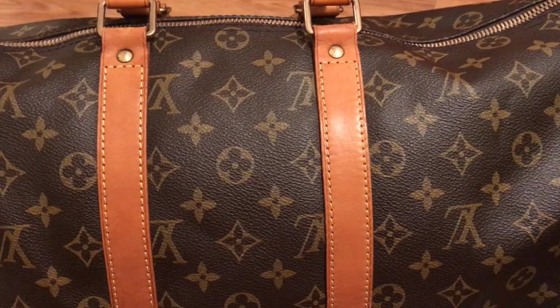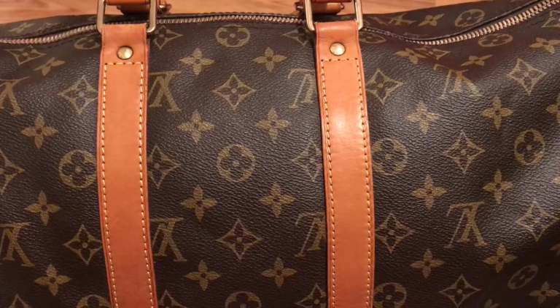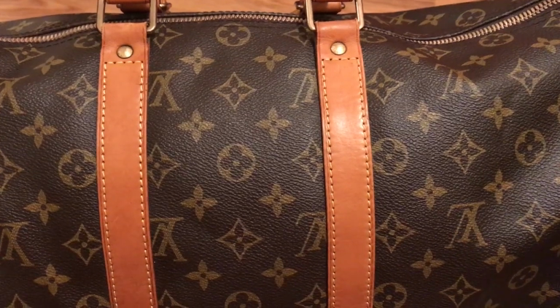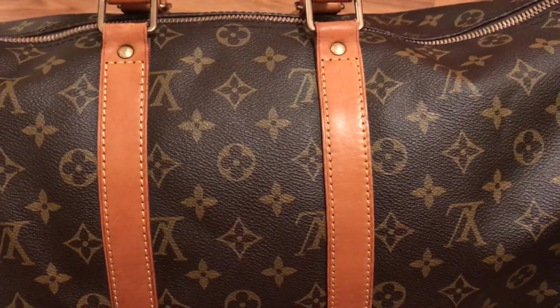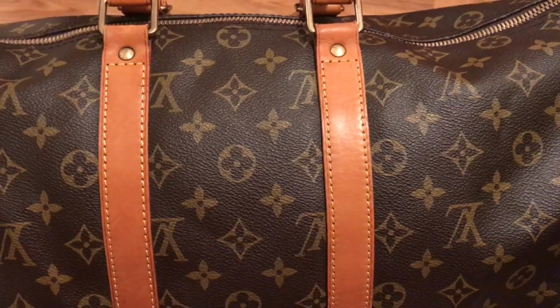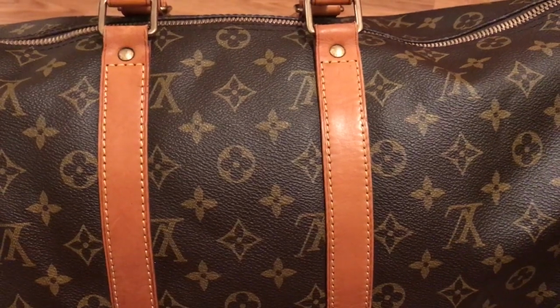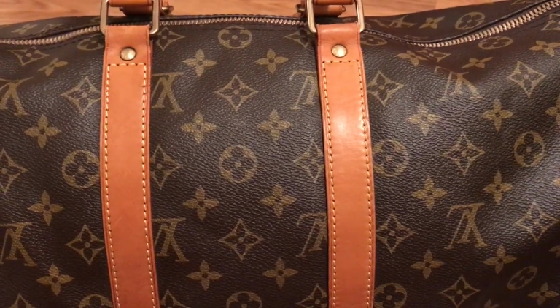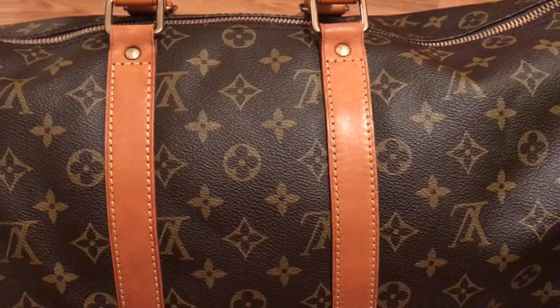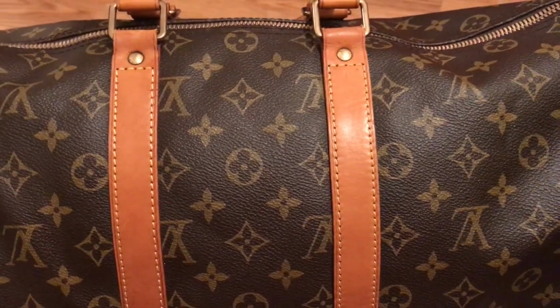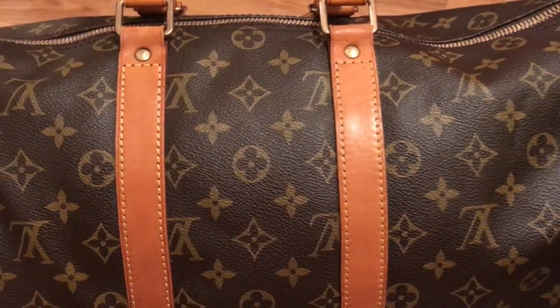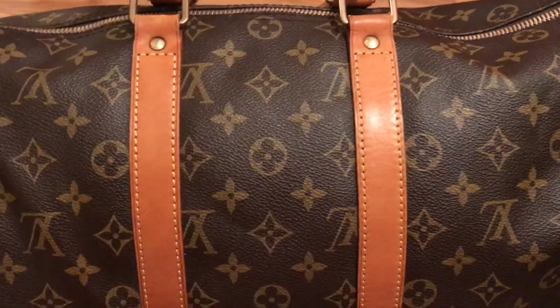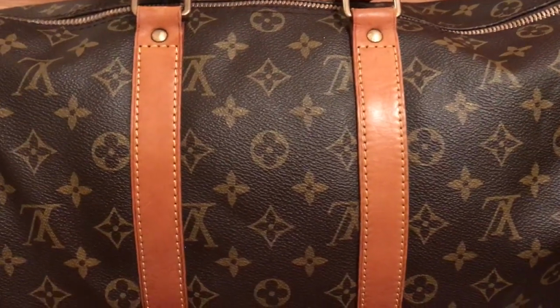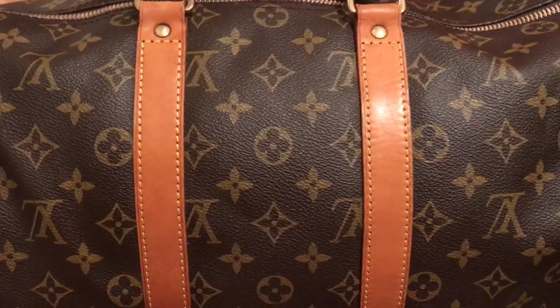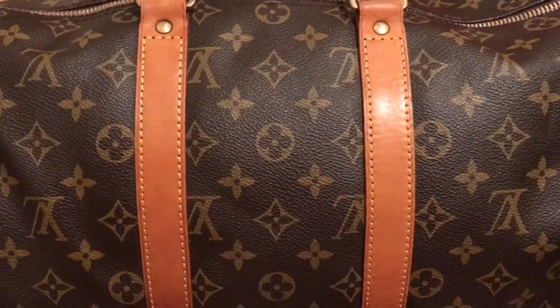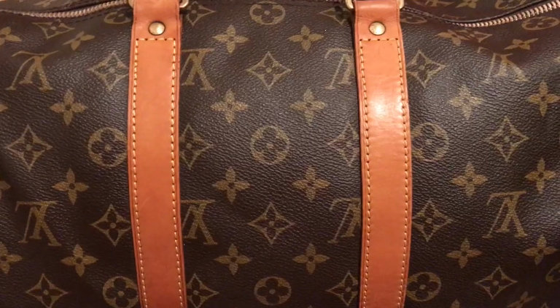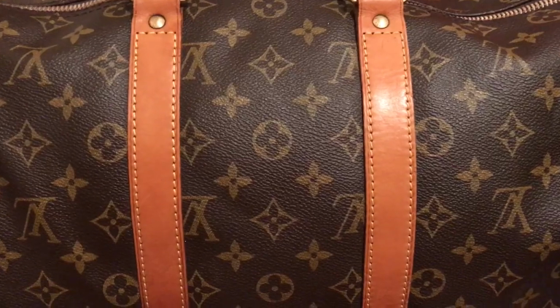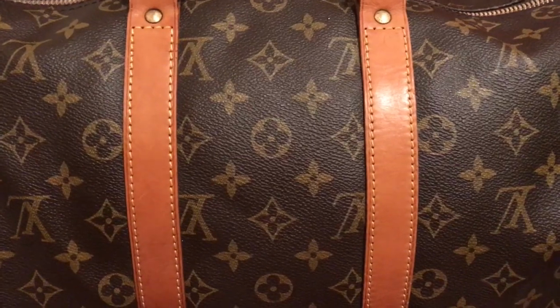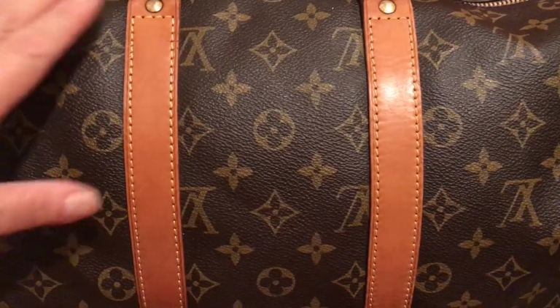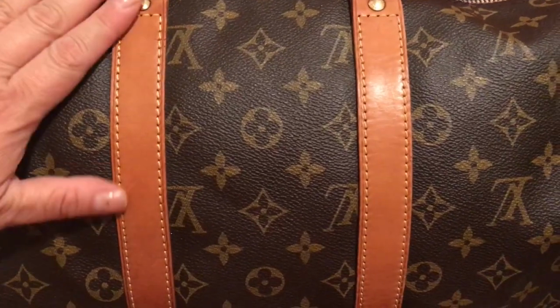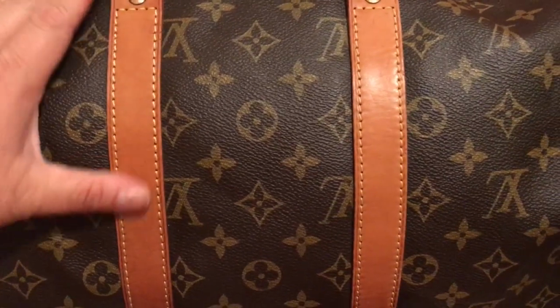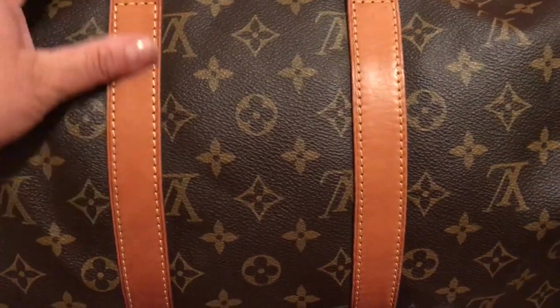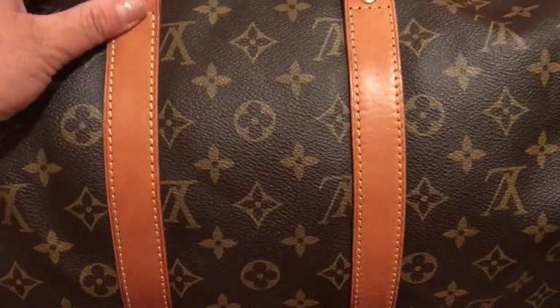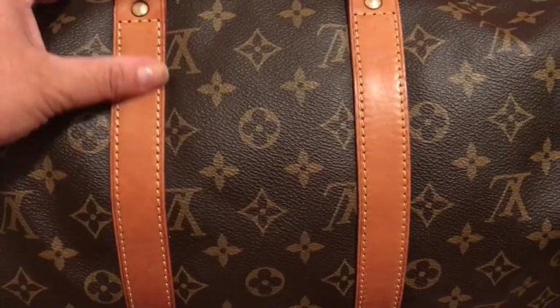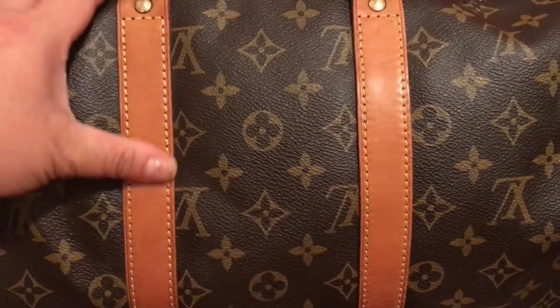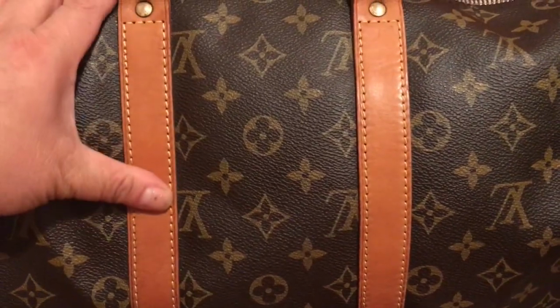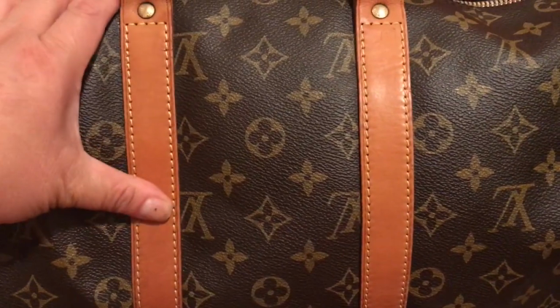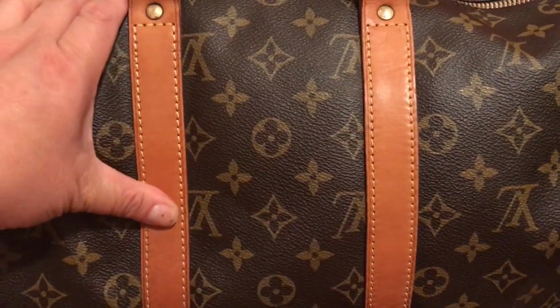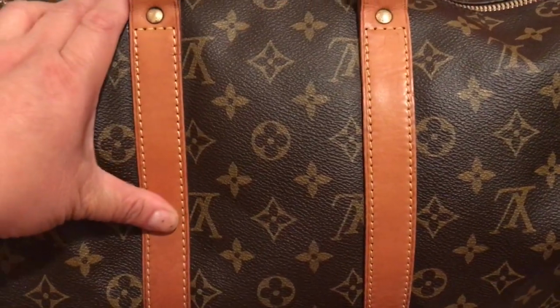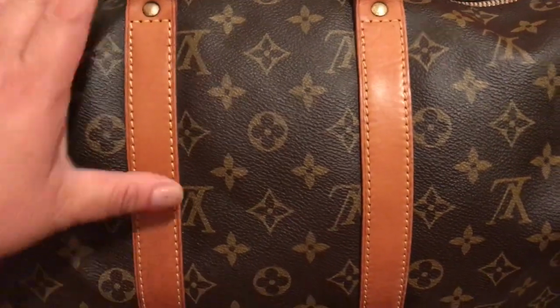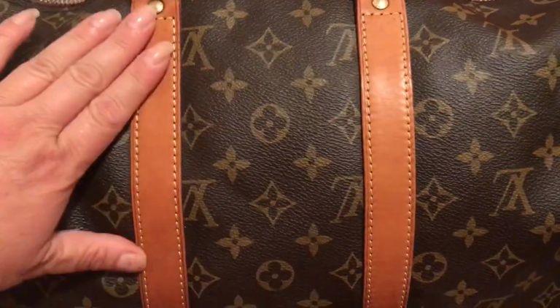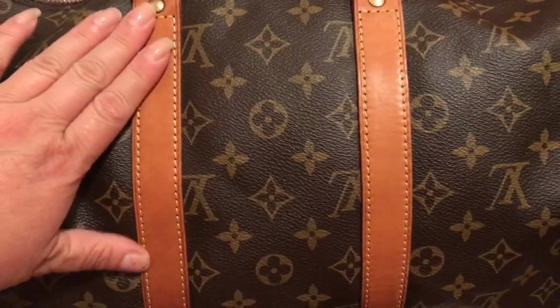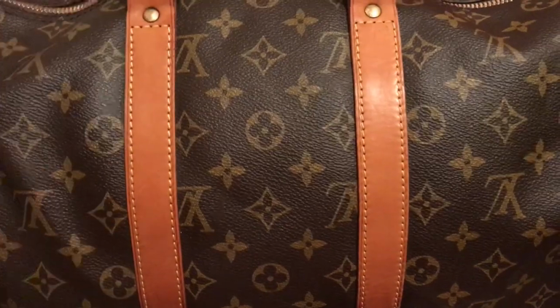Hi everyone and welcome back to my channel. So today I'm going to go over what we're going to do with the leather after you finish cleaning it.